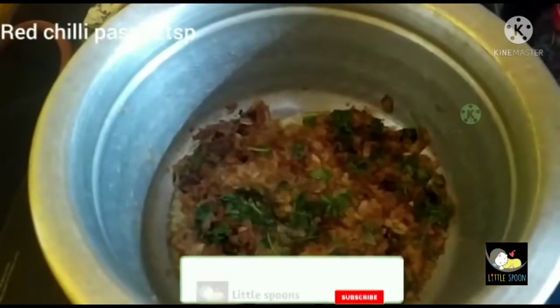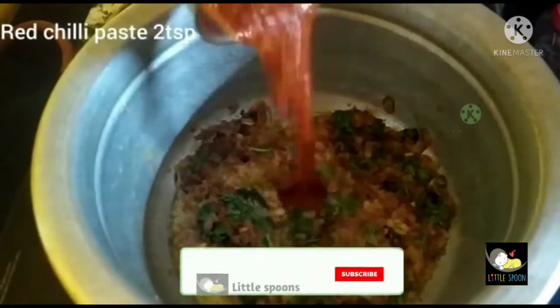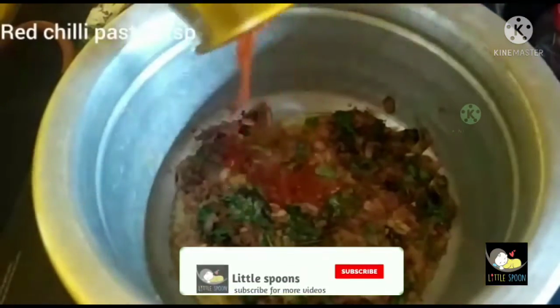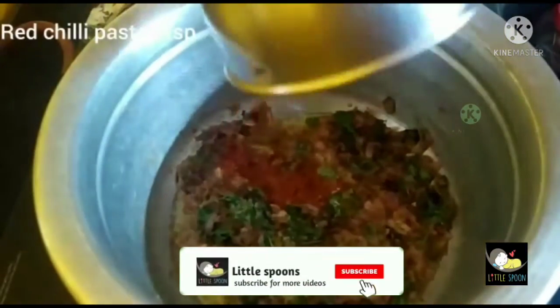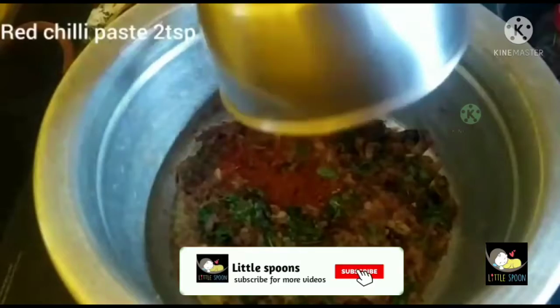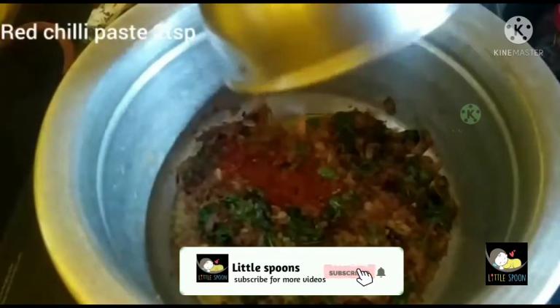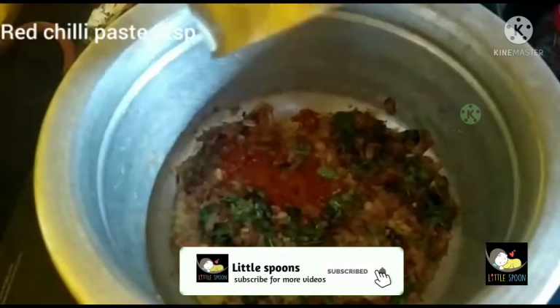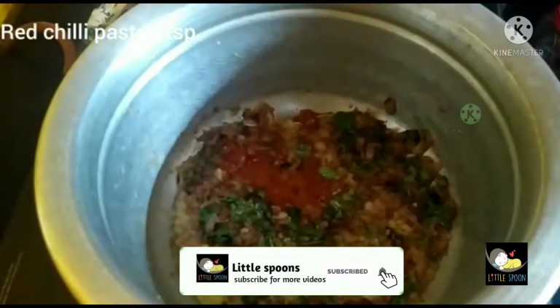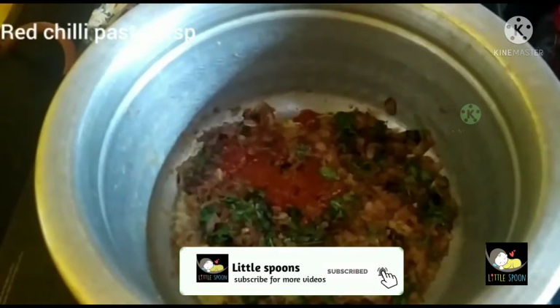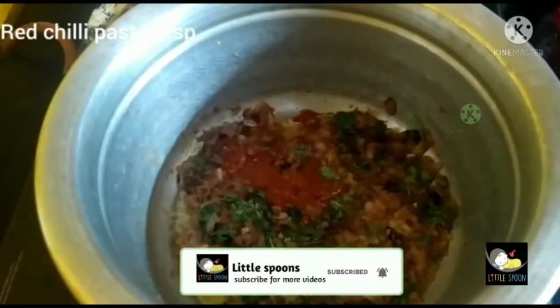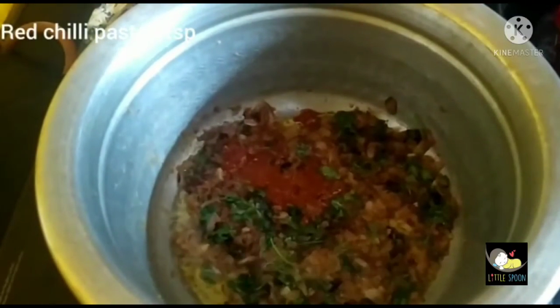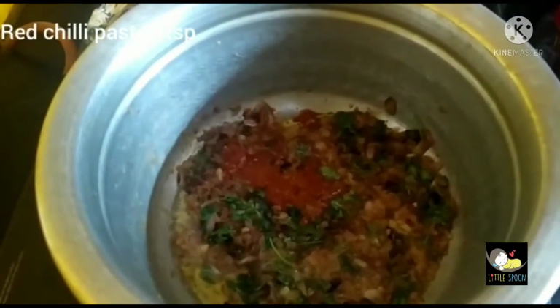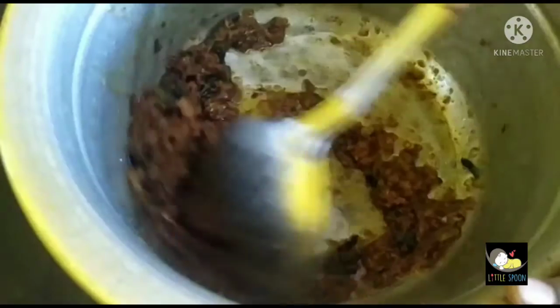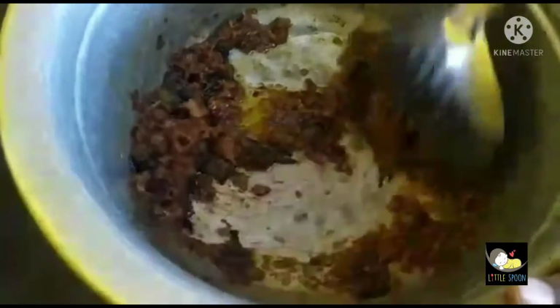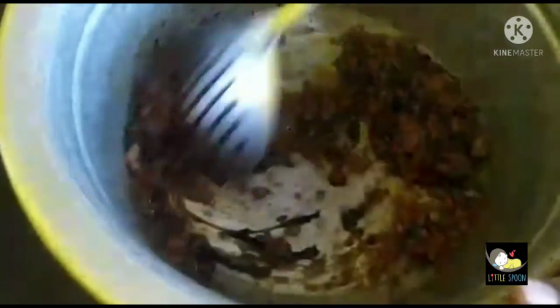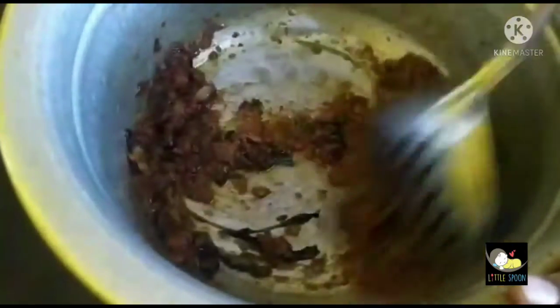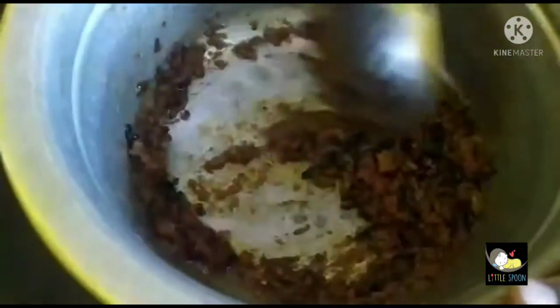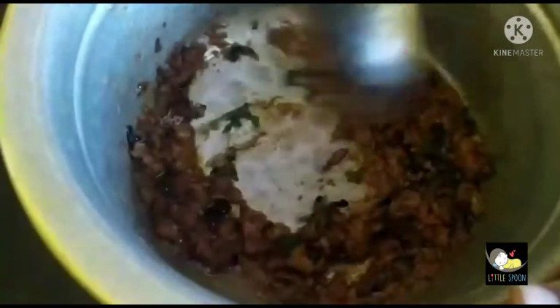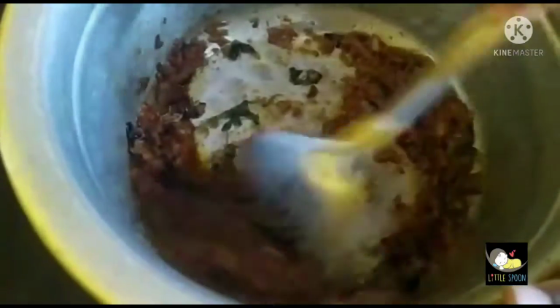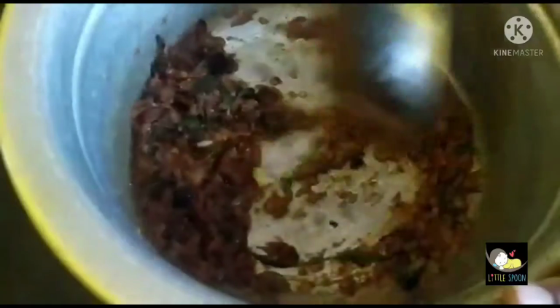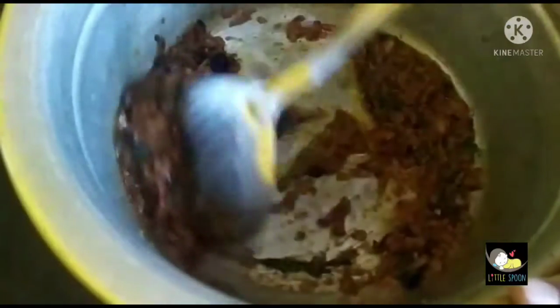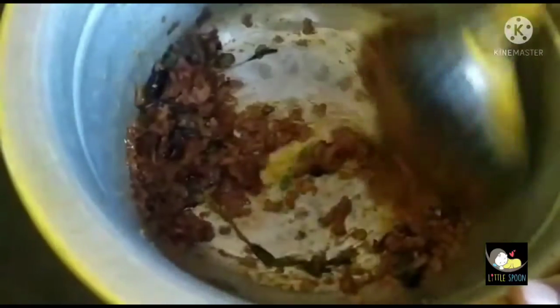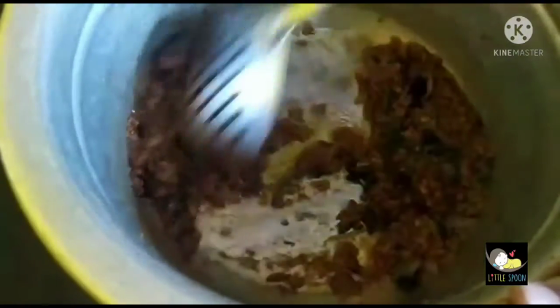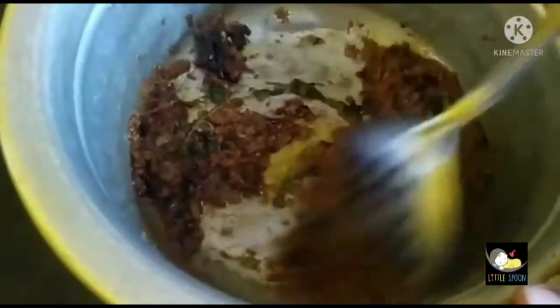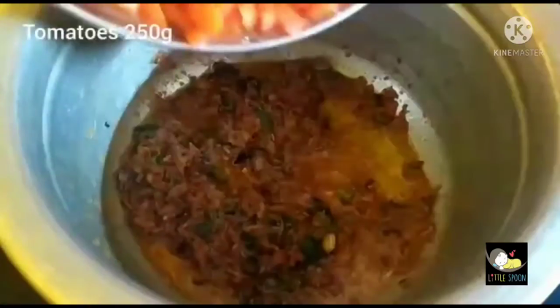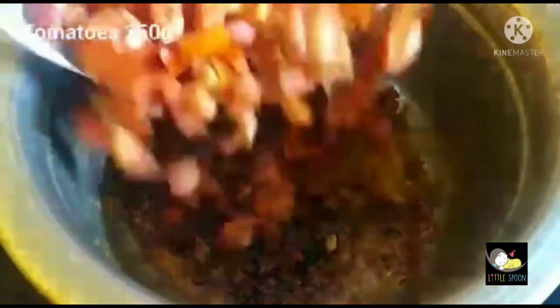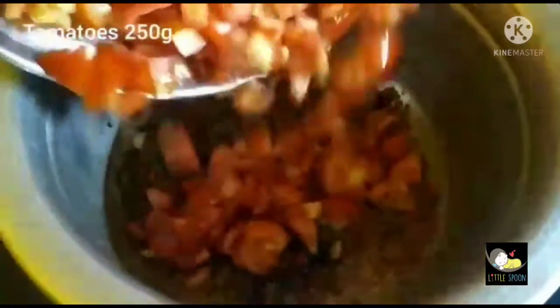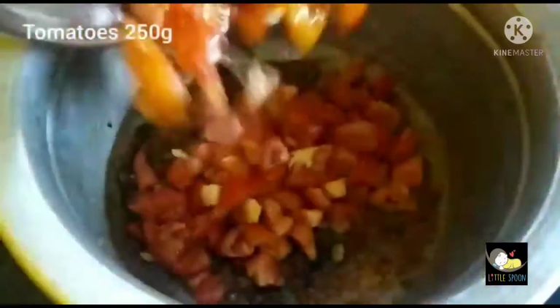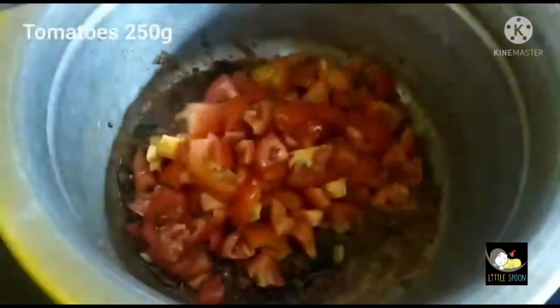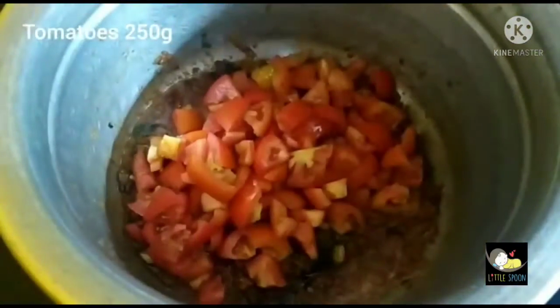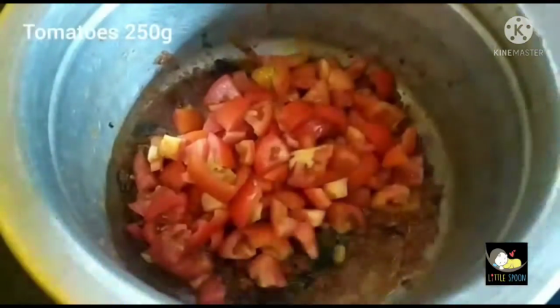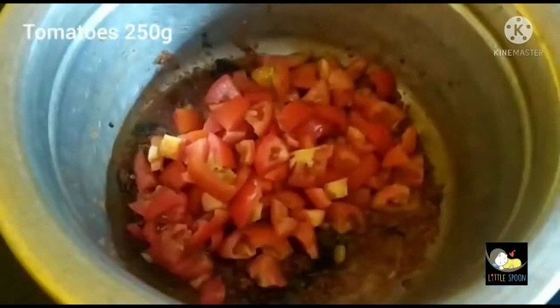Now add red chili paste. Add 2 tsp of tomato.